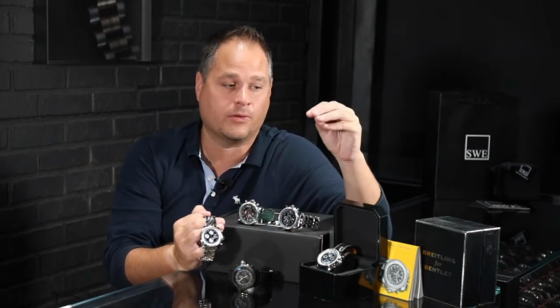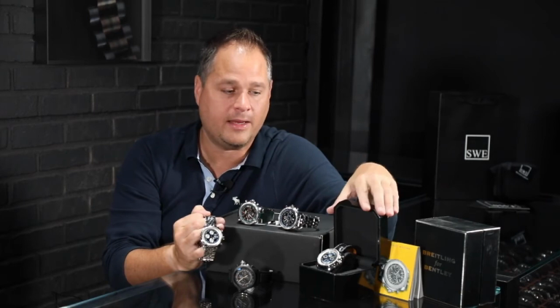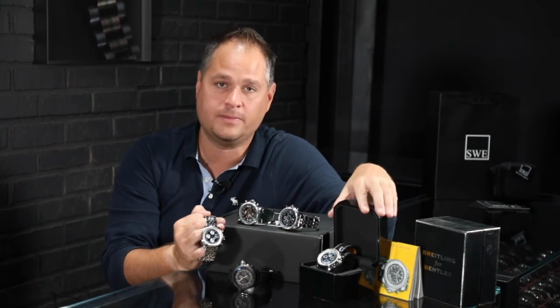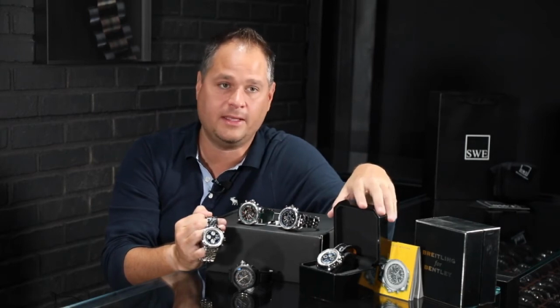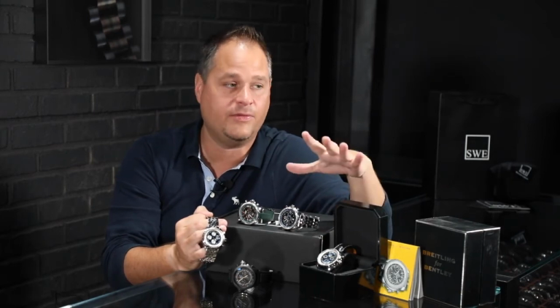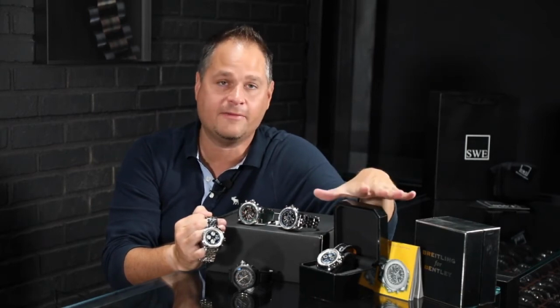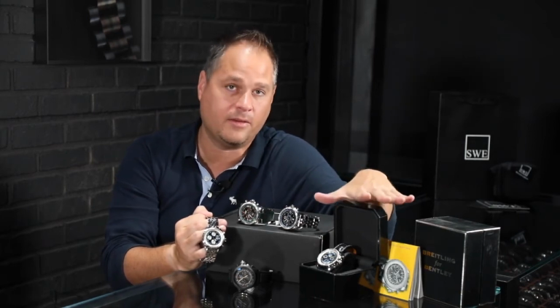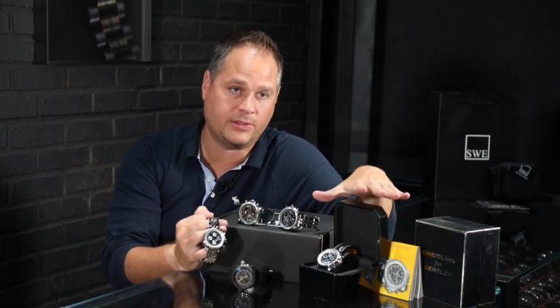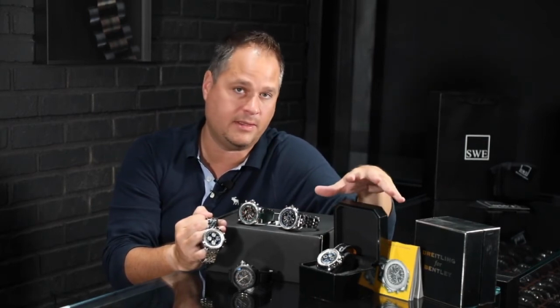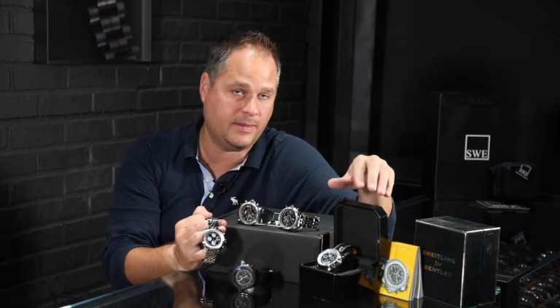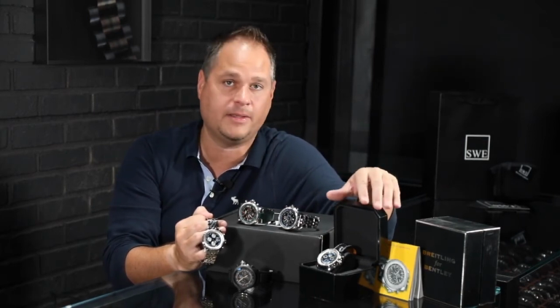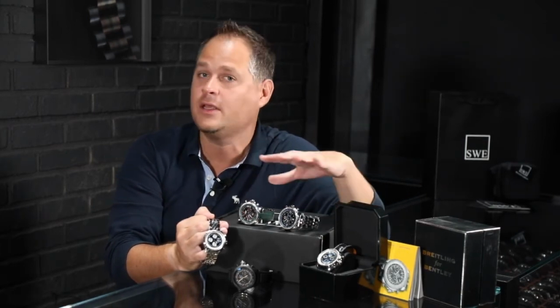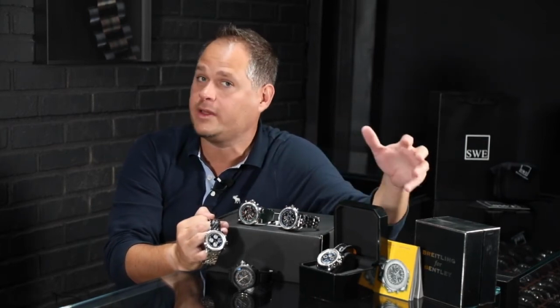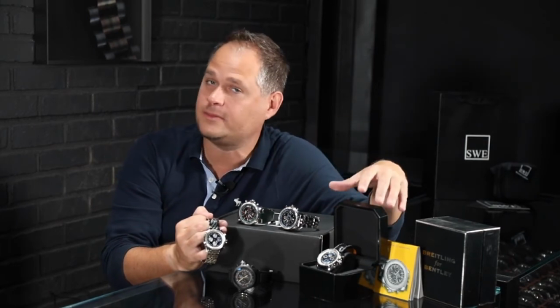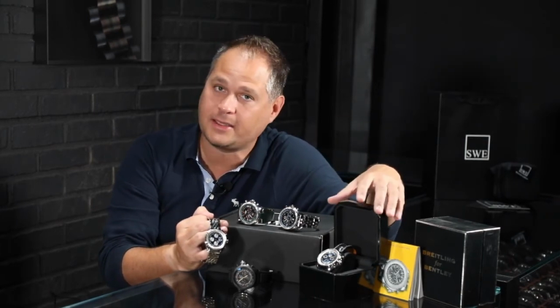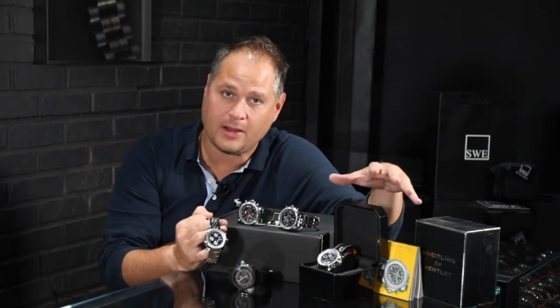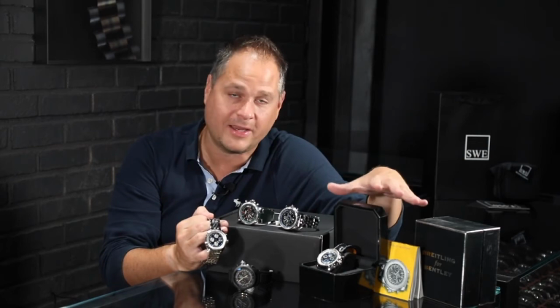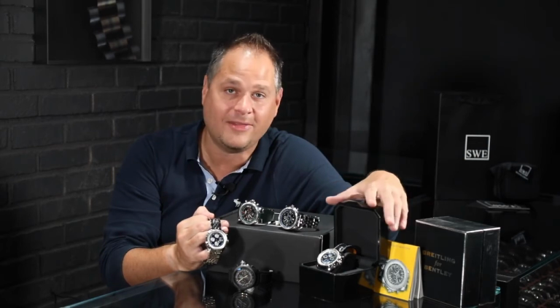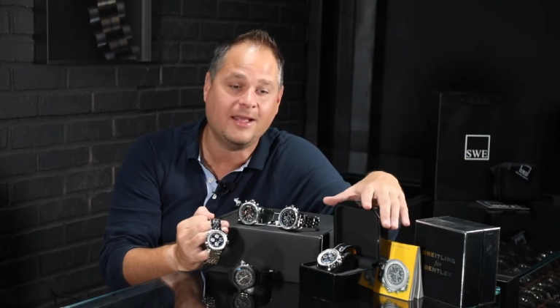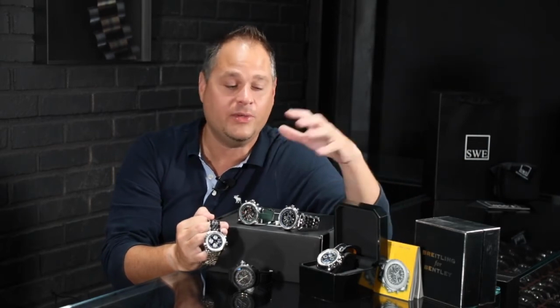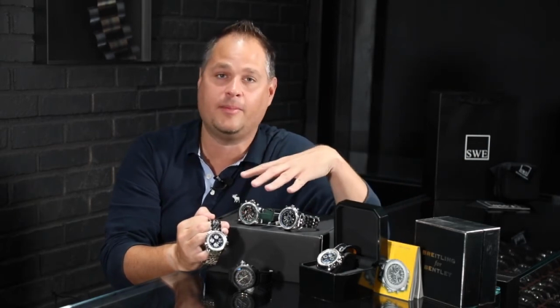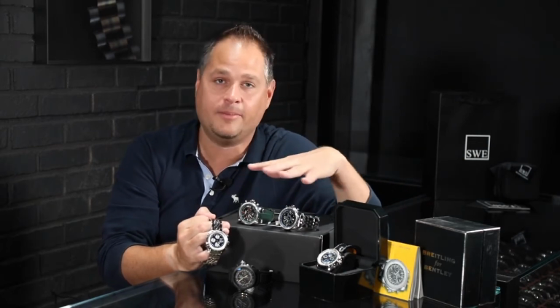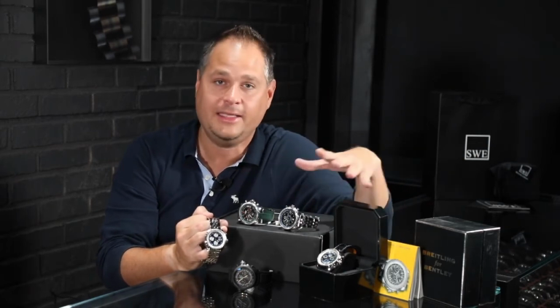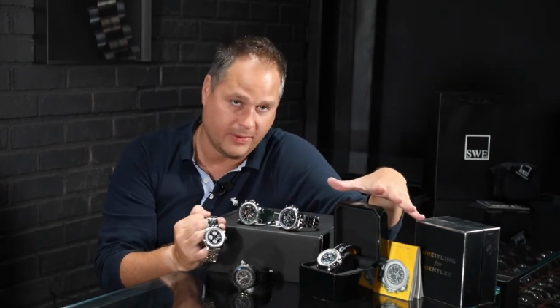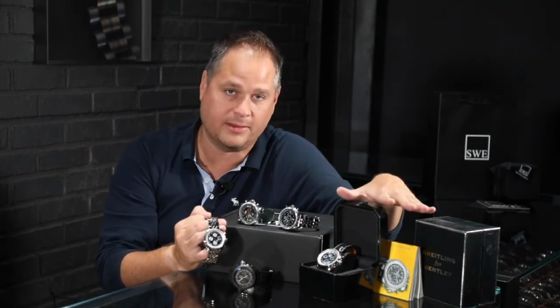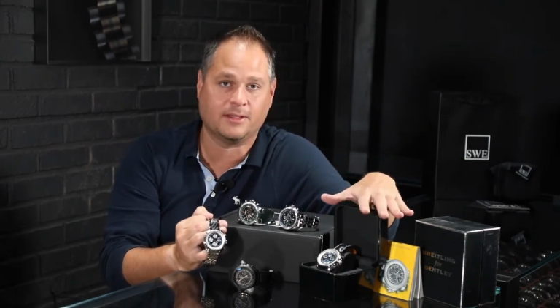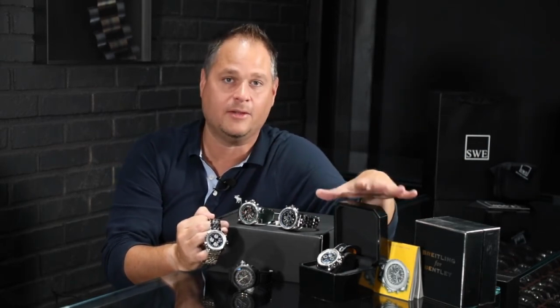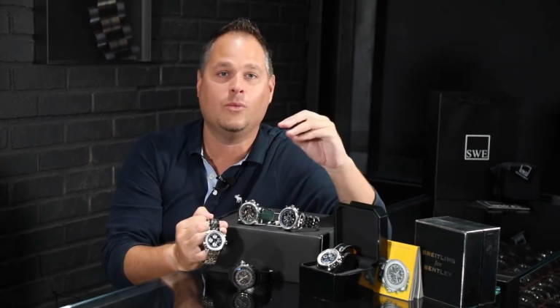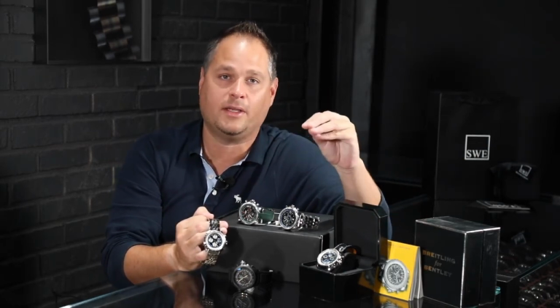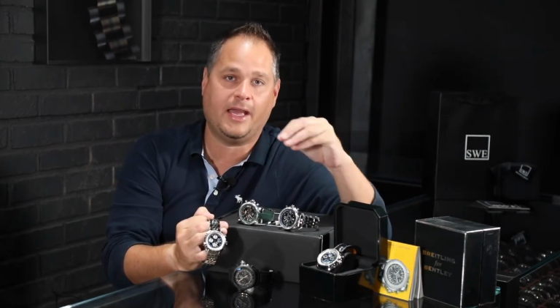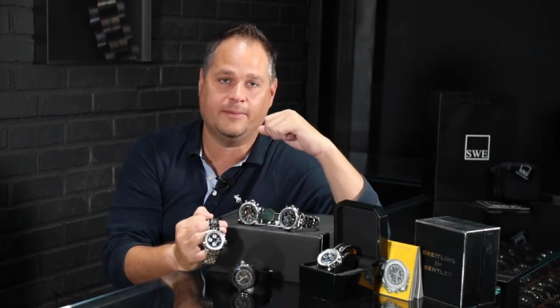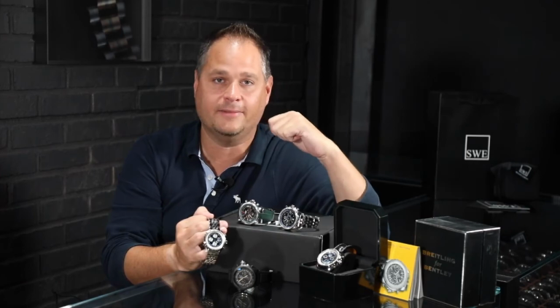These are great Christmas gifts. If you can't find other watches in the business — because Rolex is basically not offering anything yet — you needed a Breitling Bentley anyway. So give us a call; we'll talk to you happily about them.